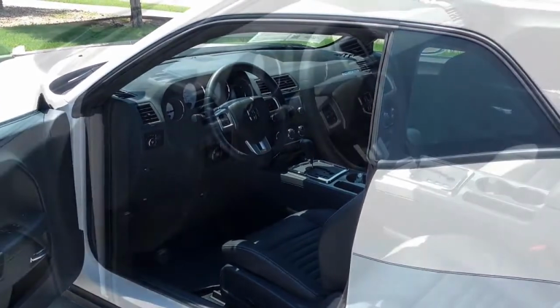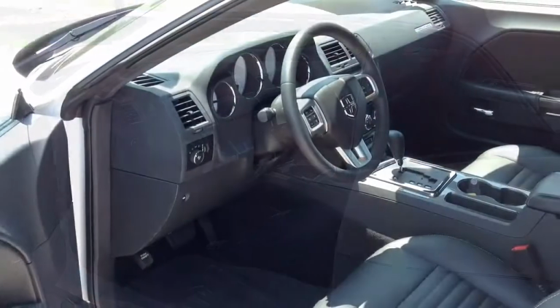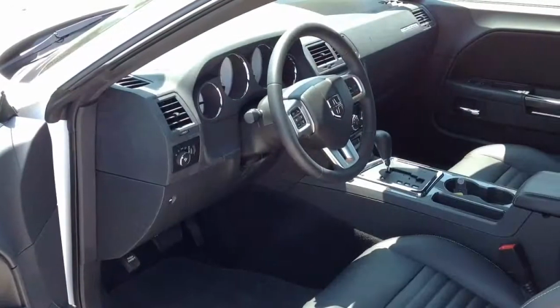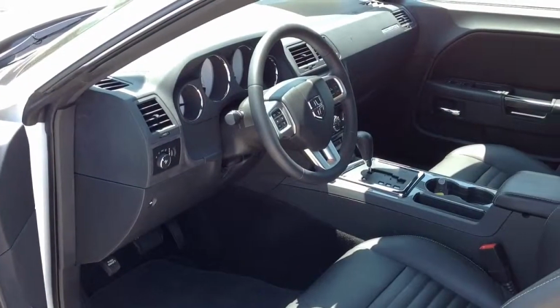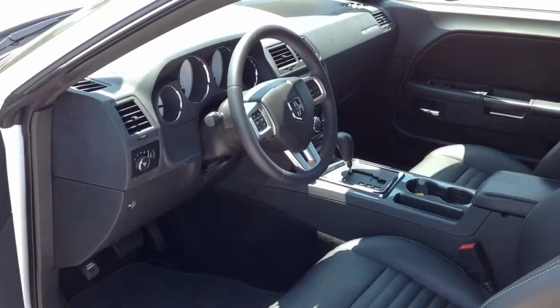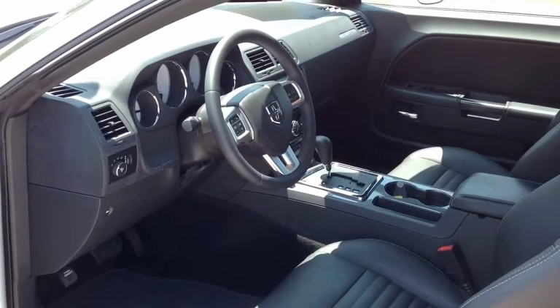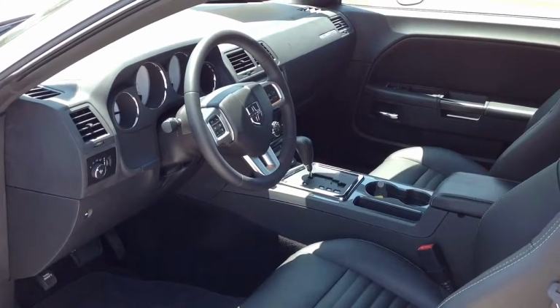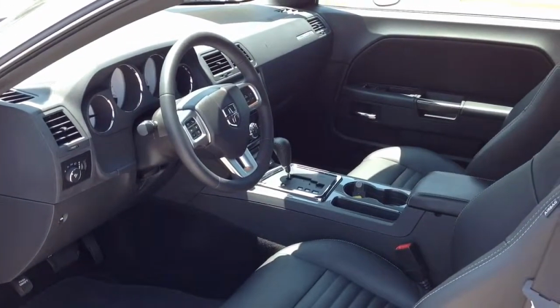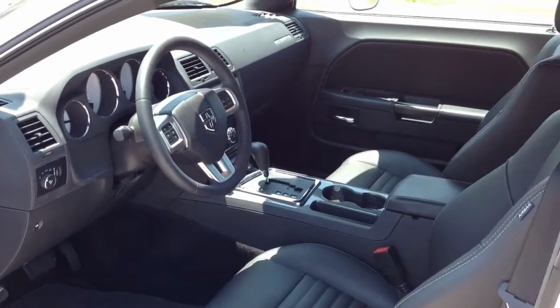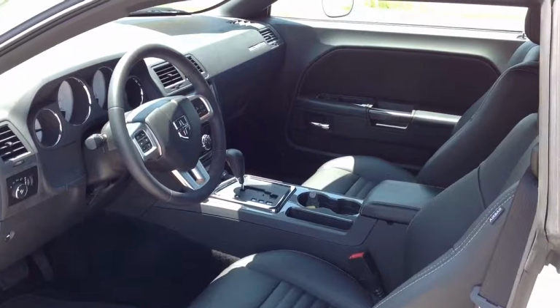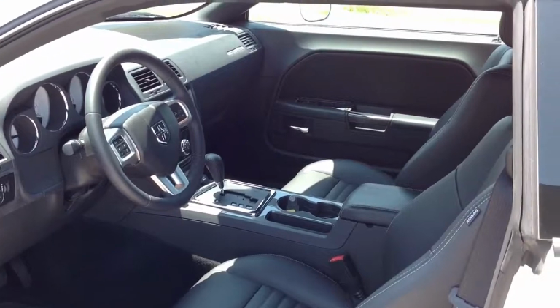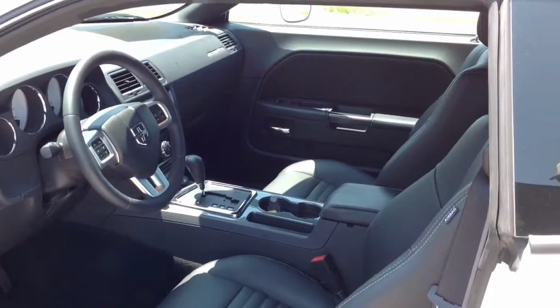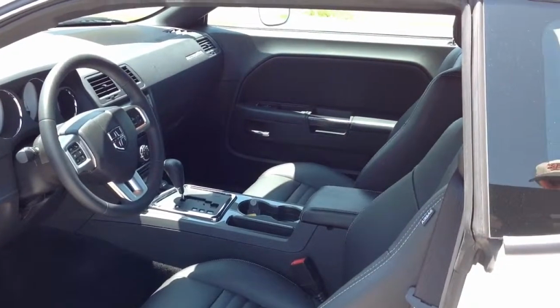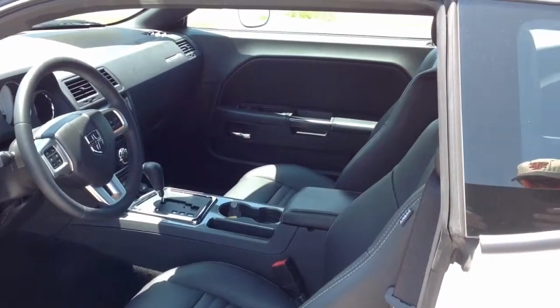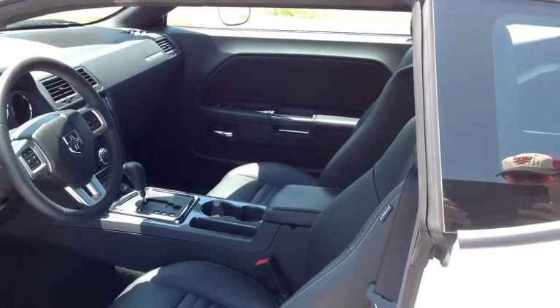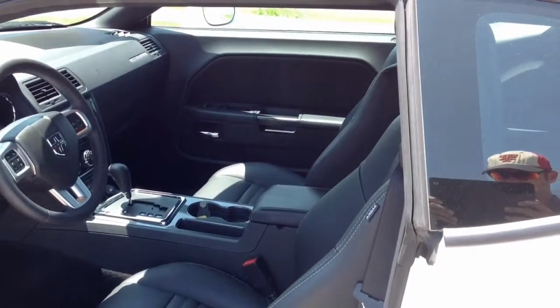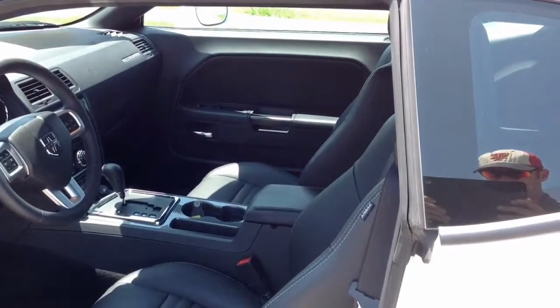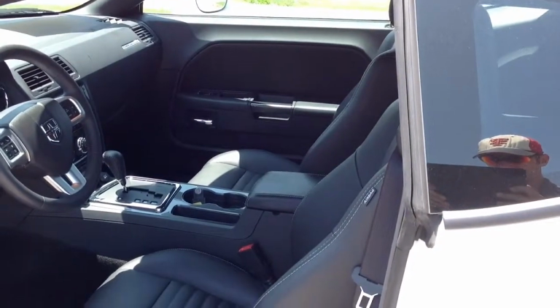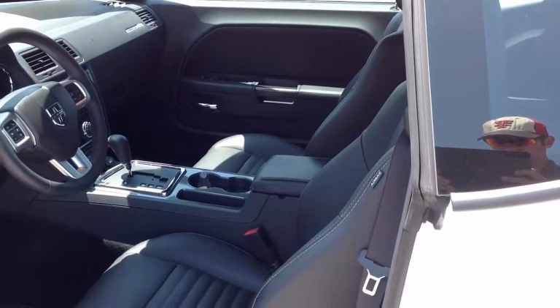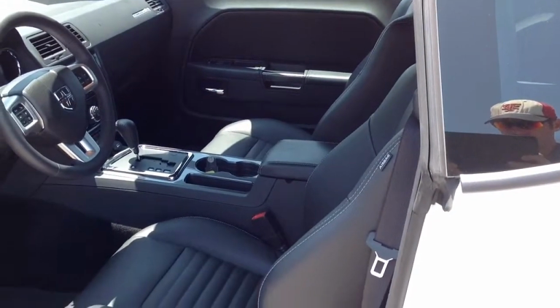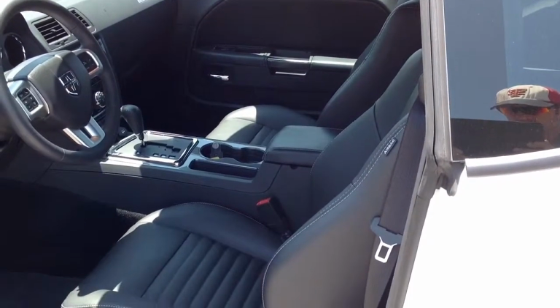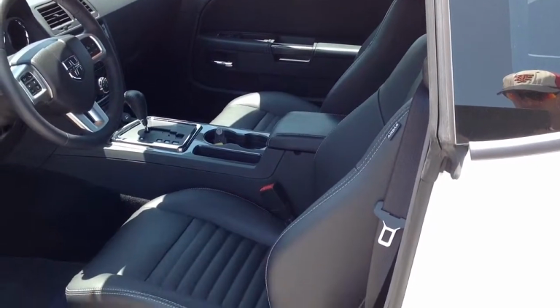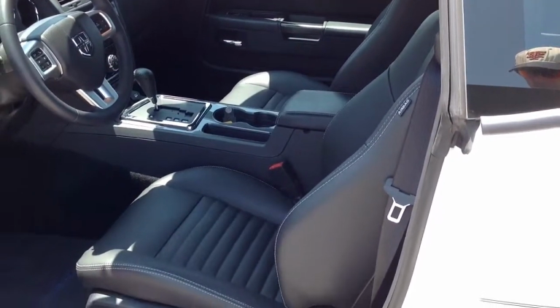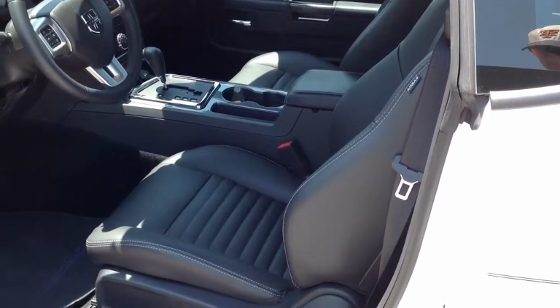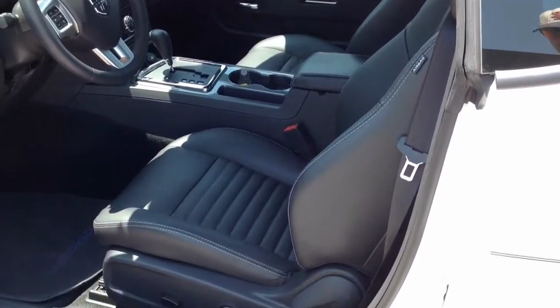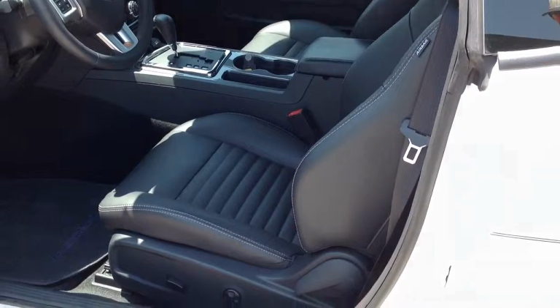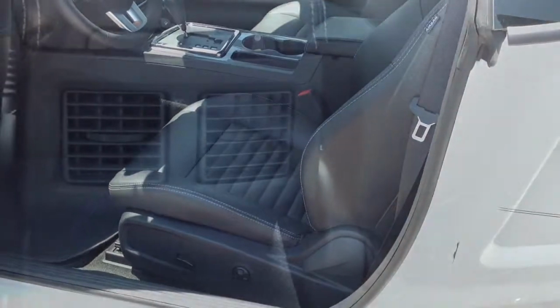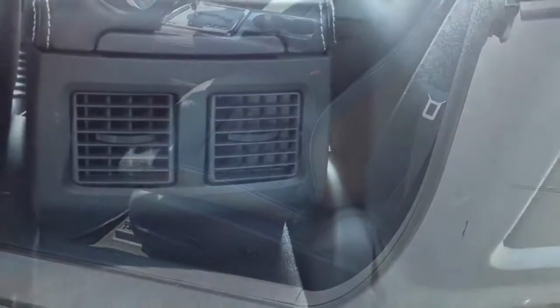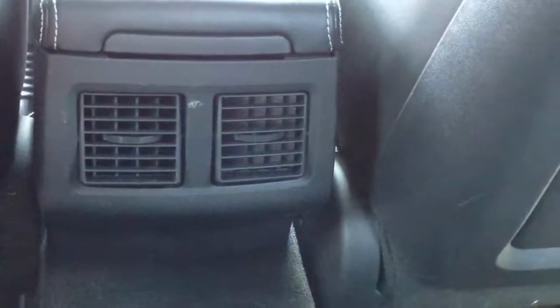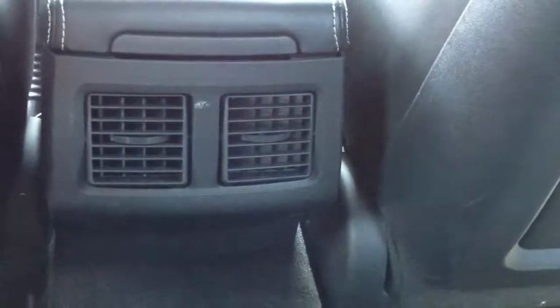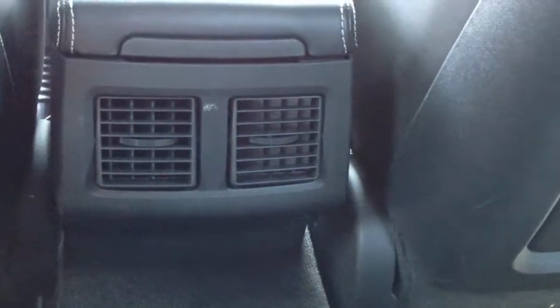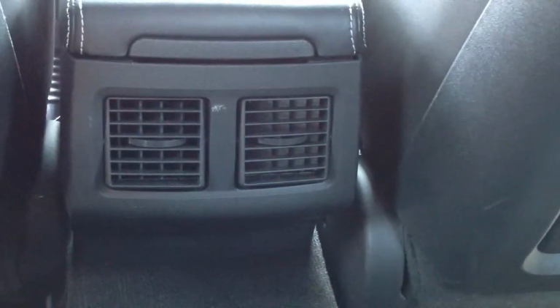Safety features include four-wheel ABS brakes, driver and passenger side curtain airbags, and stability and traction control. It's like driving a classic, but updated for today.